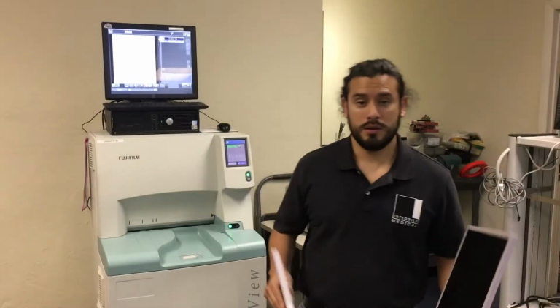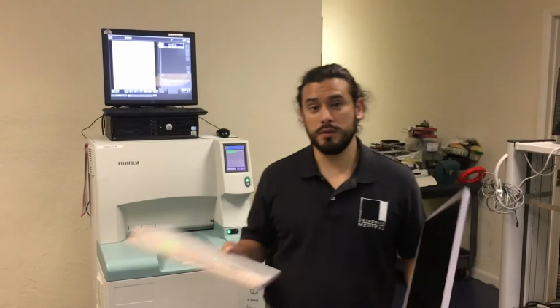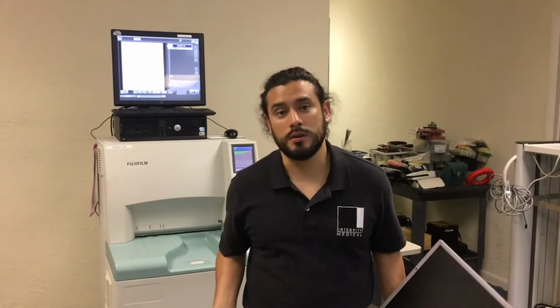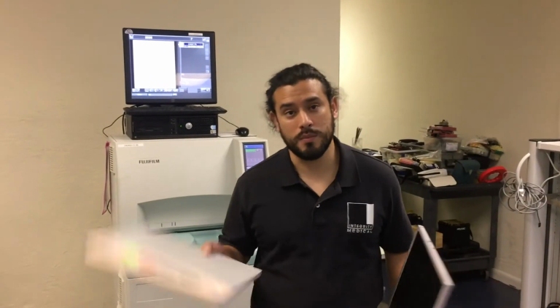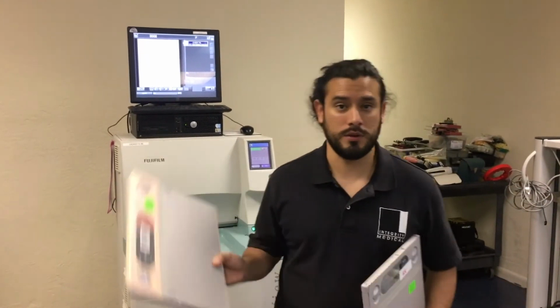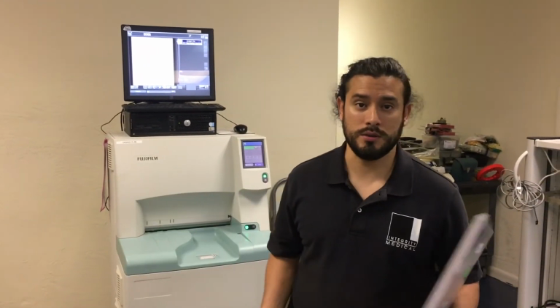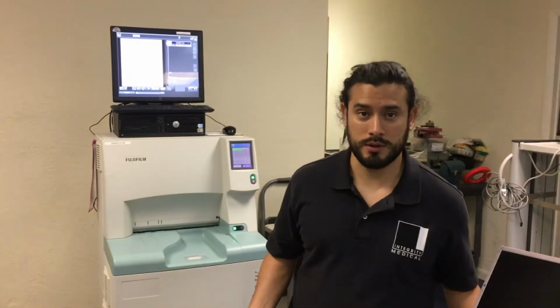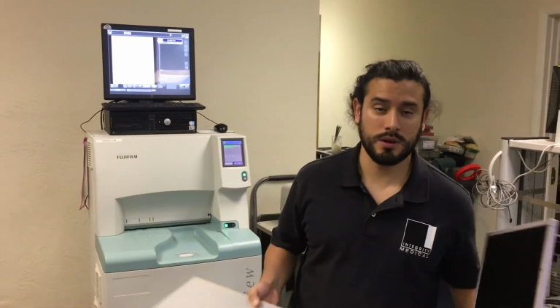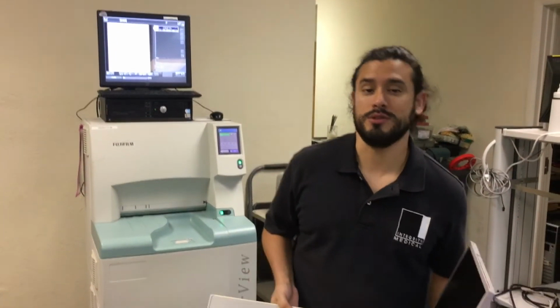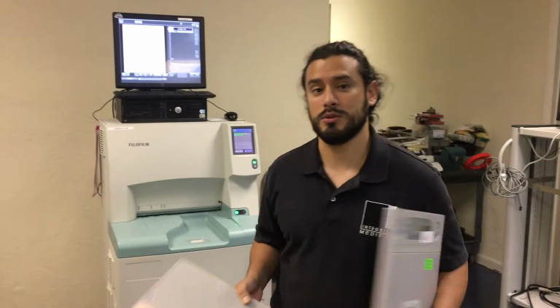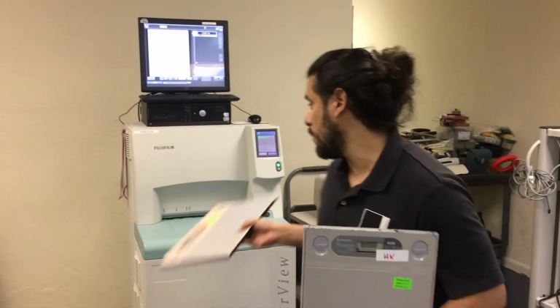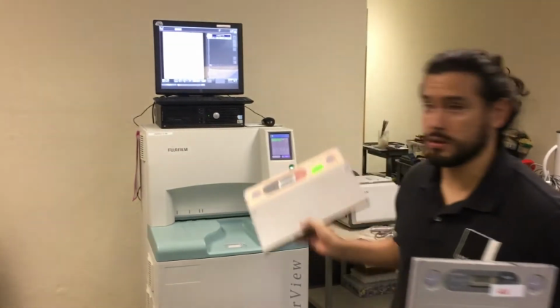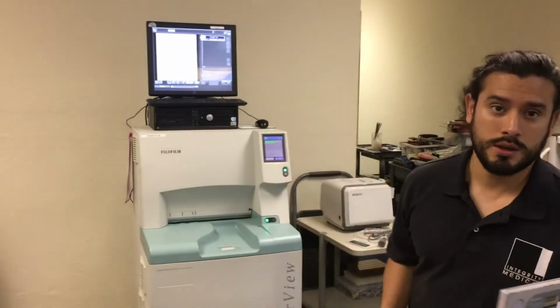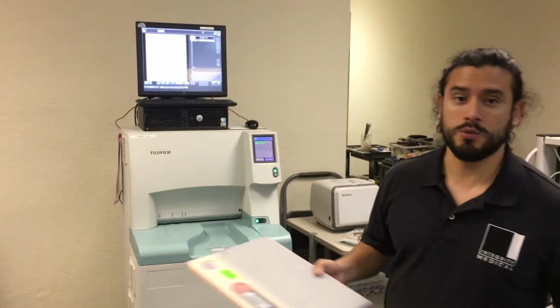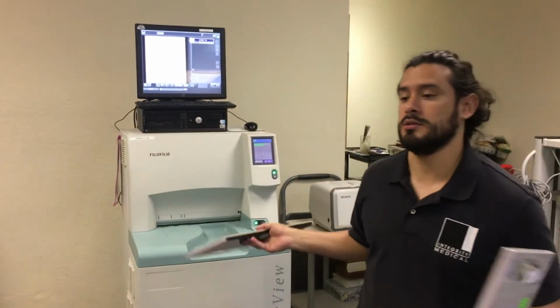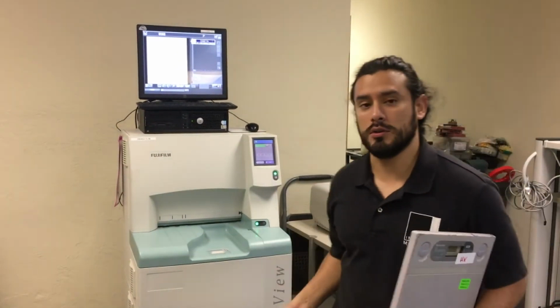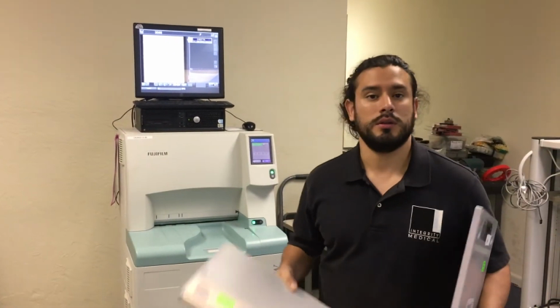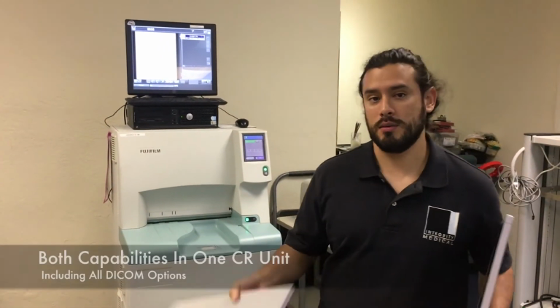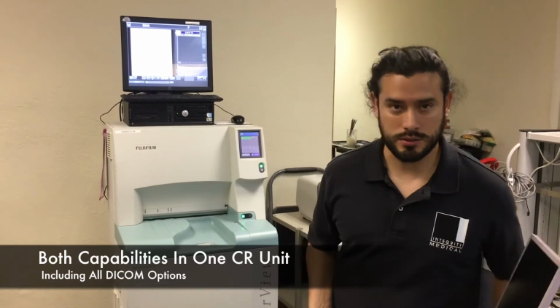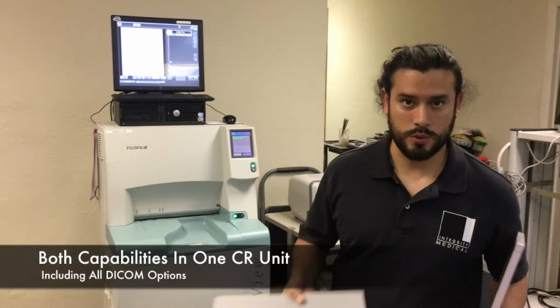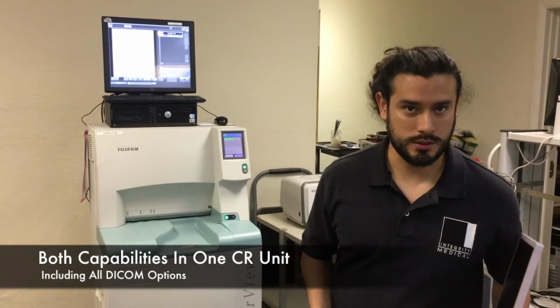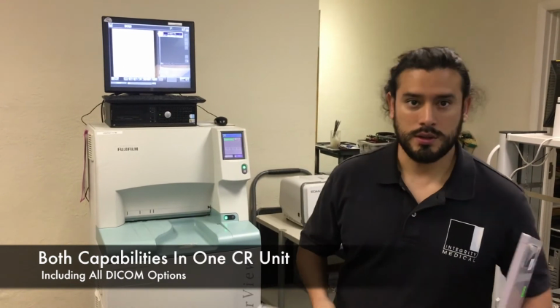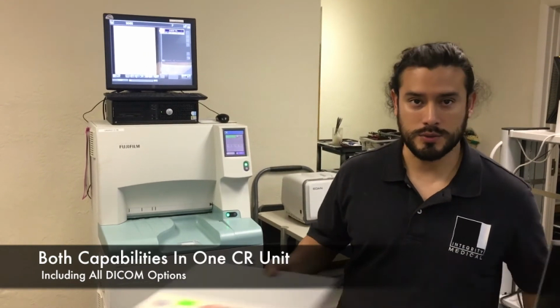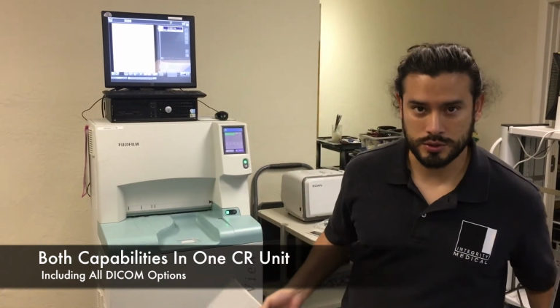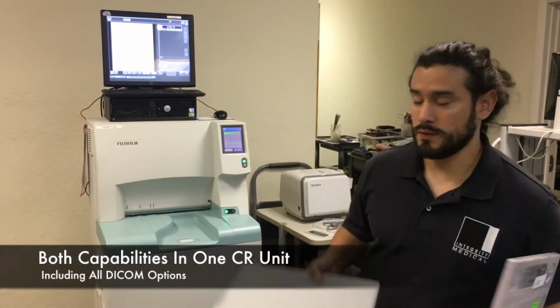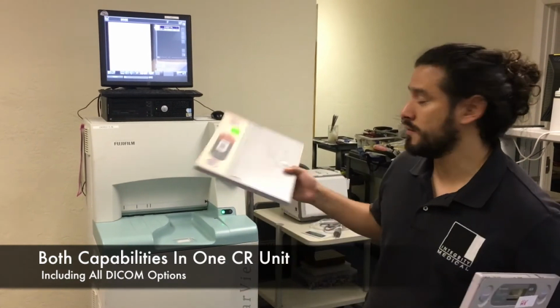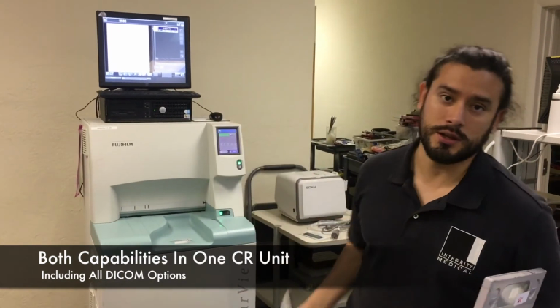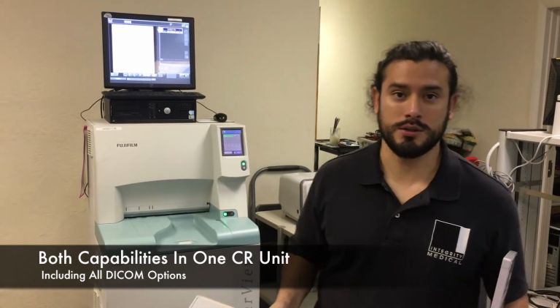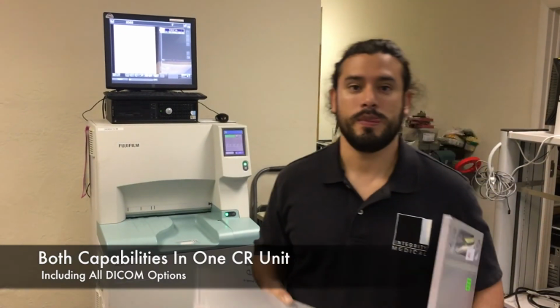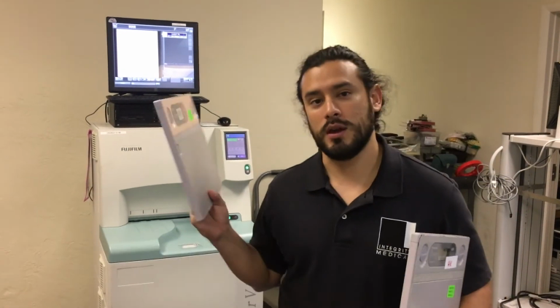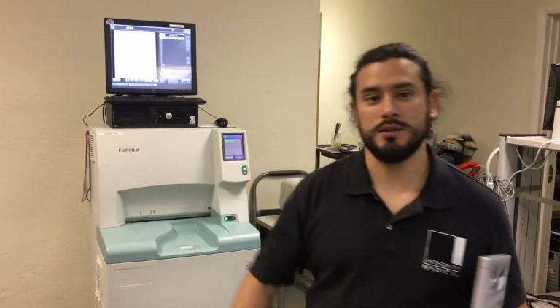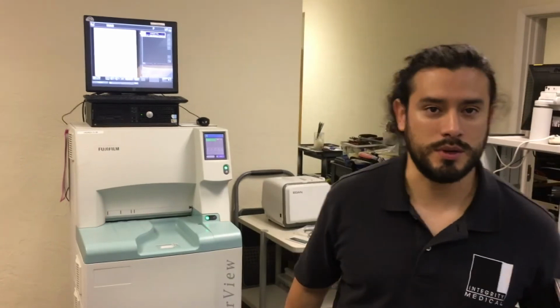If your needs are mammography and radiographic, you can accomplish that with just one unit. This will also include the DICOM packages, worklist, and DICOM storage. It's a very versatile unit. You can get one at Integrity Medical.